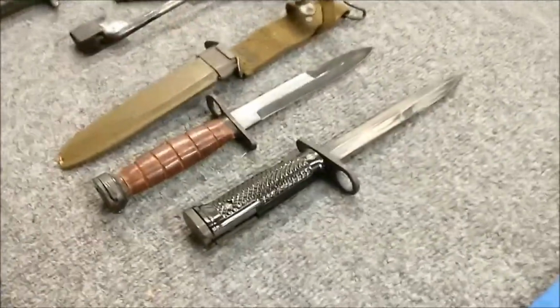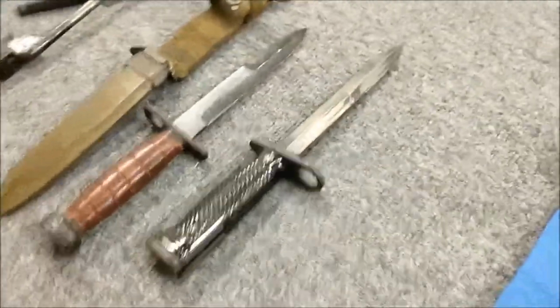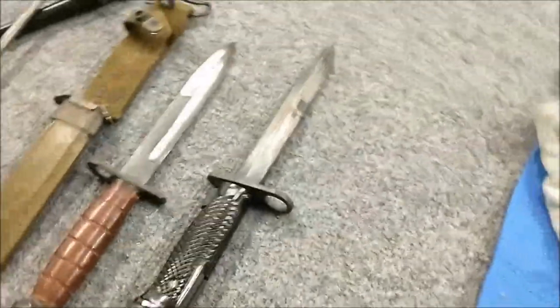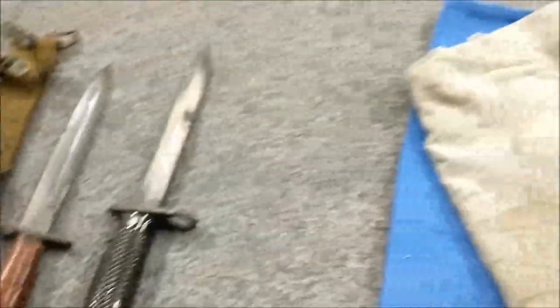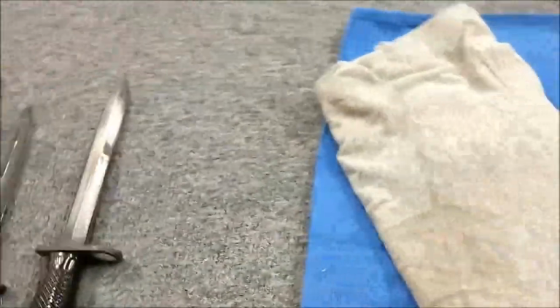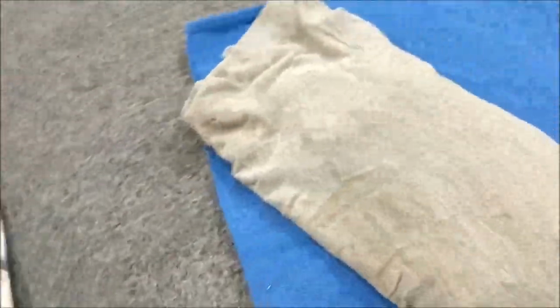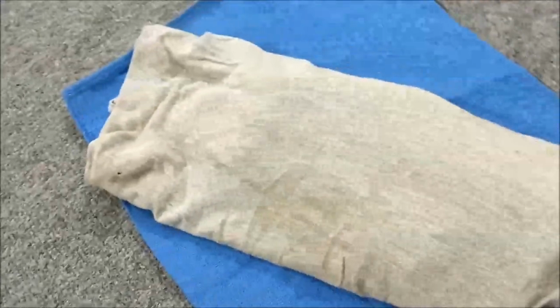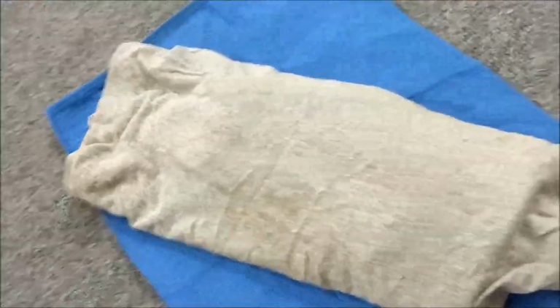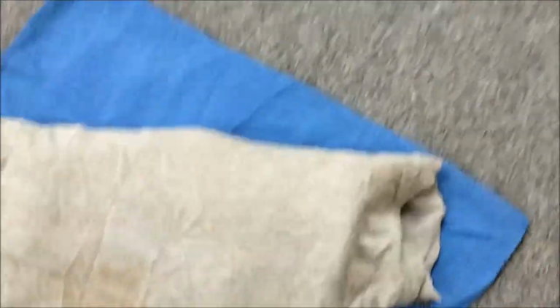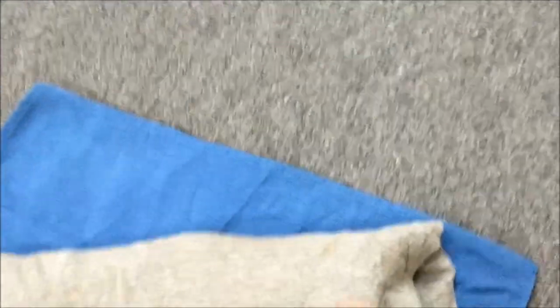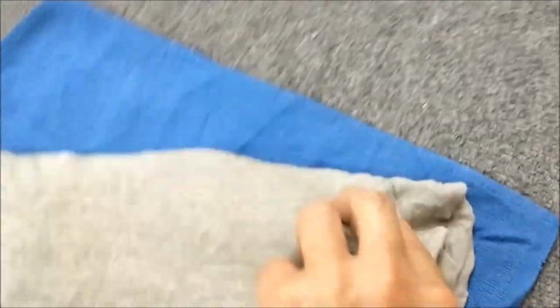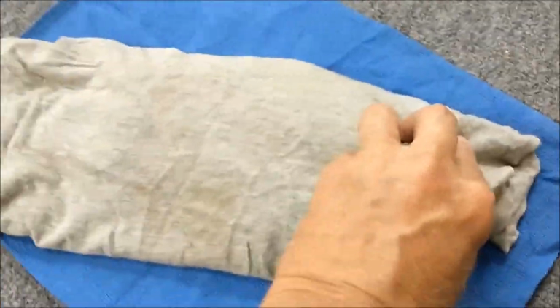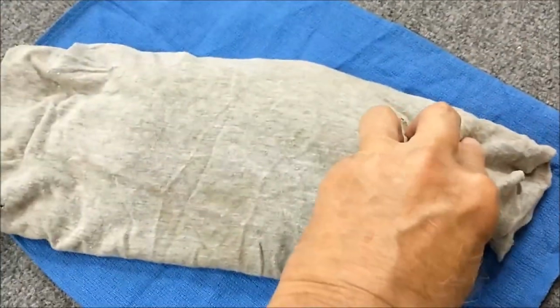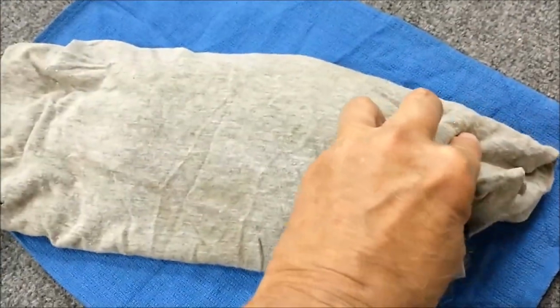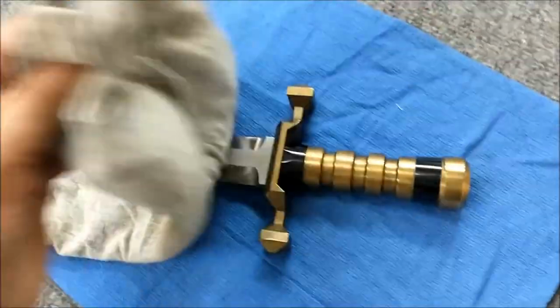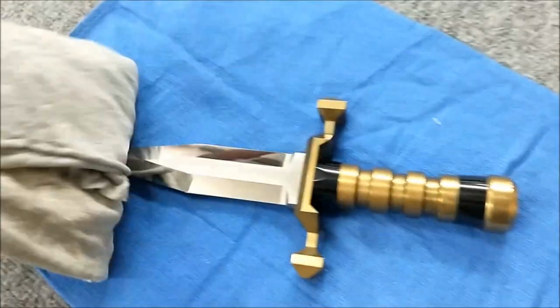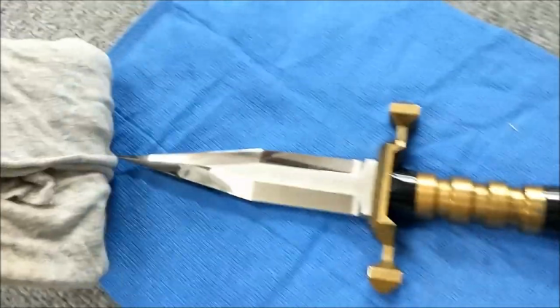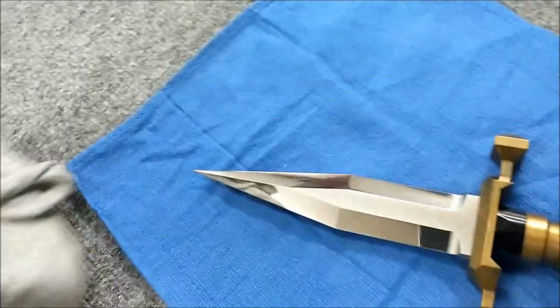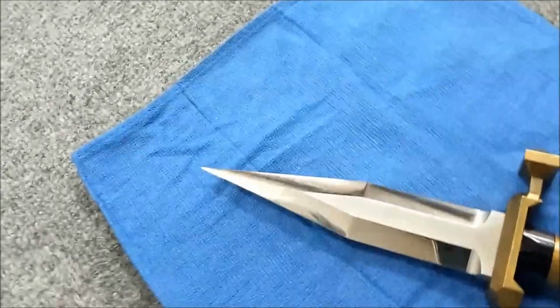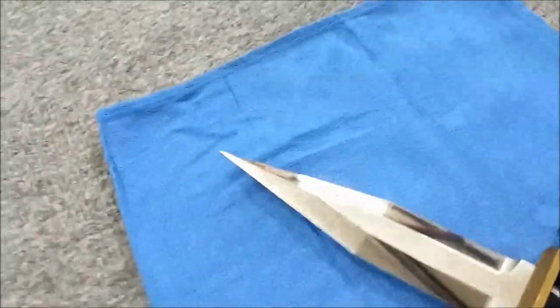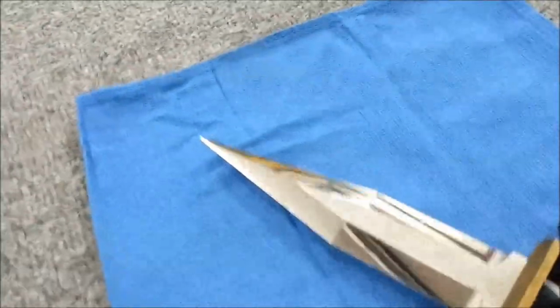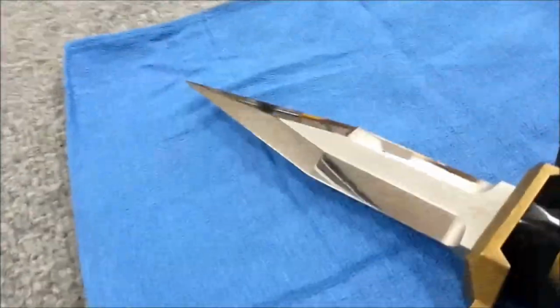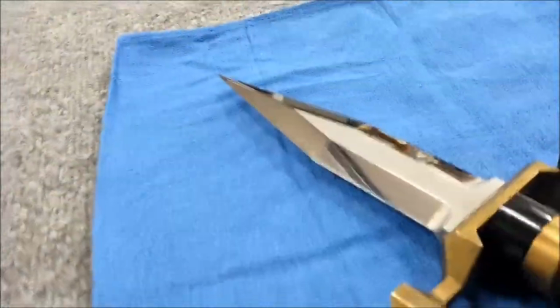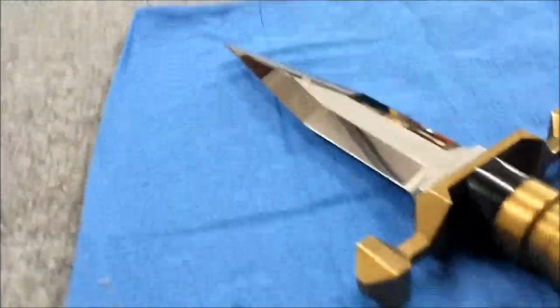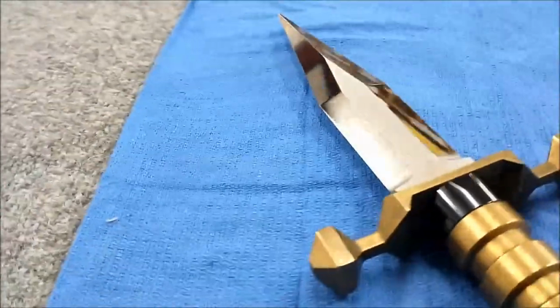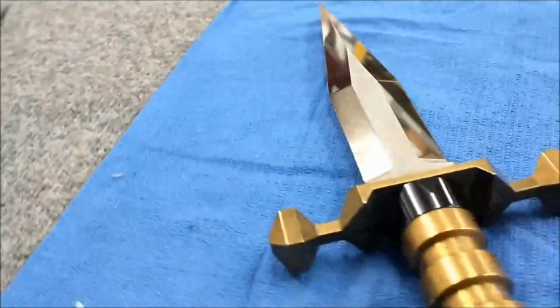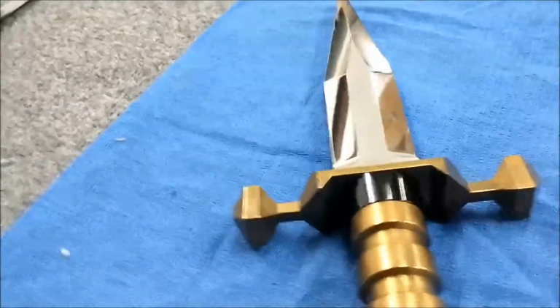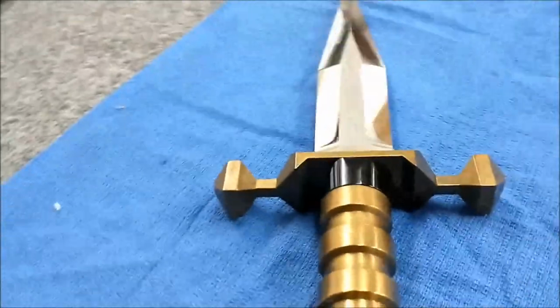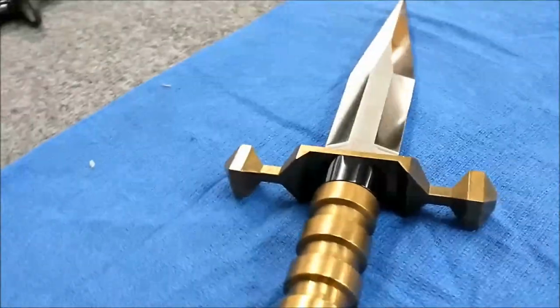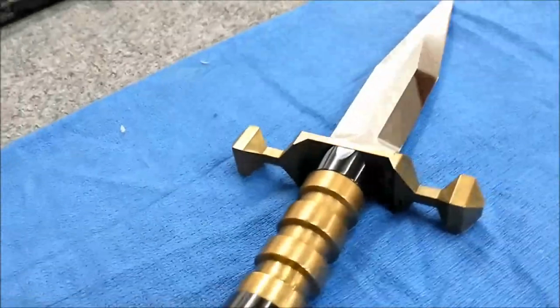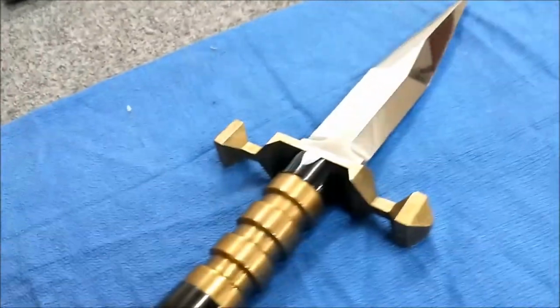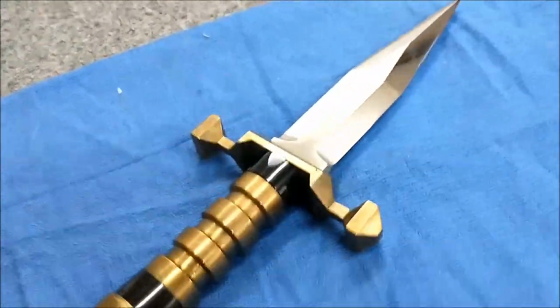I guess we'll end this particular segment — drum roll please — look at this guy. Give you three guesses who made this.